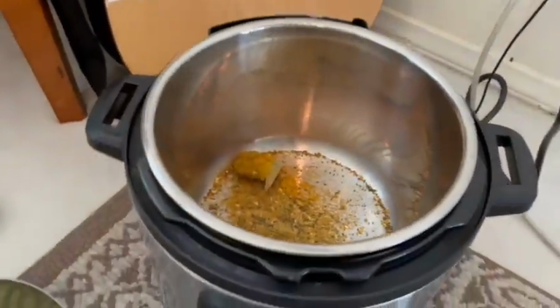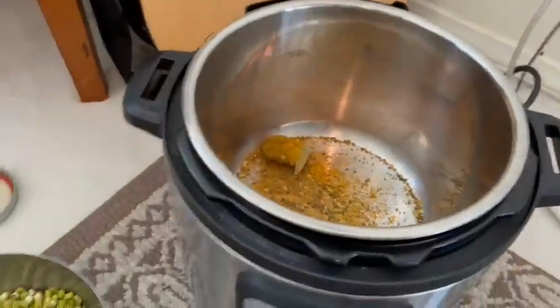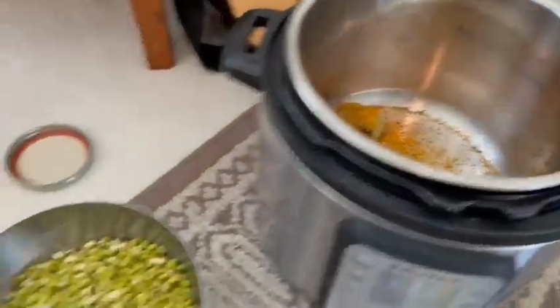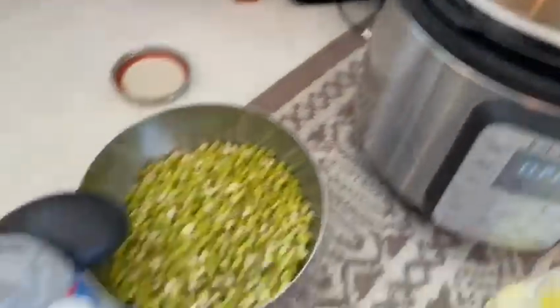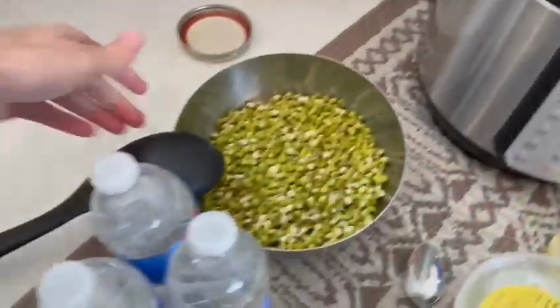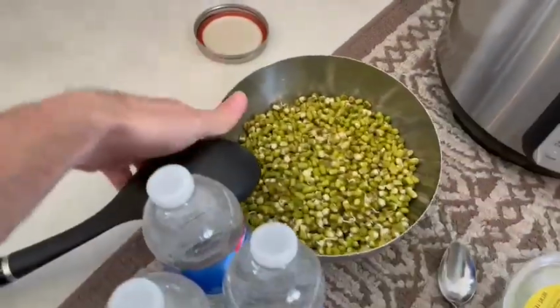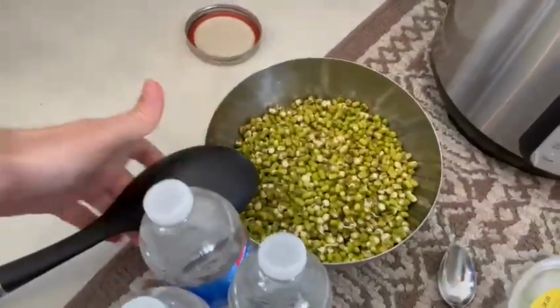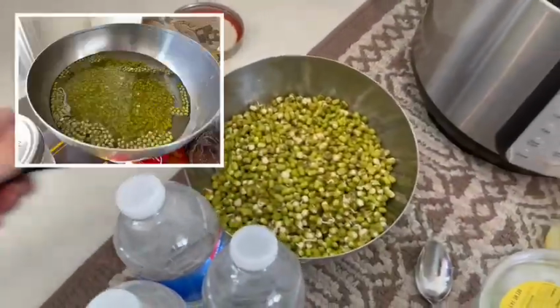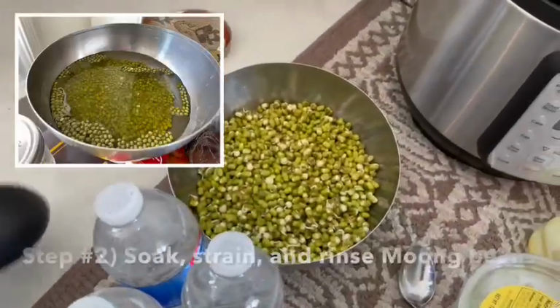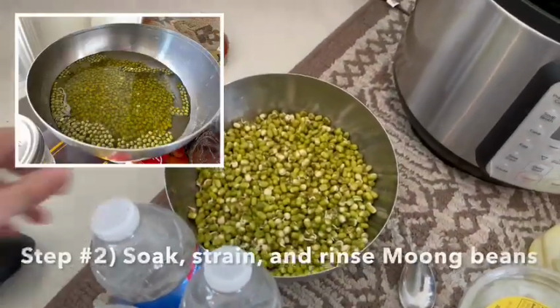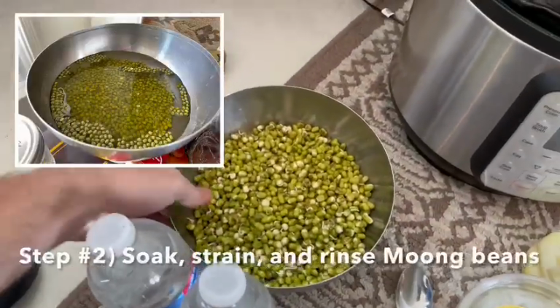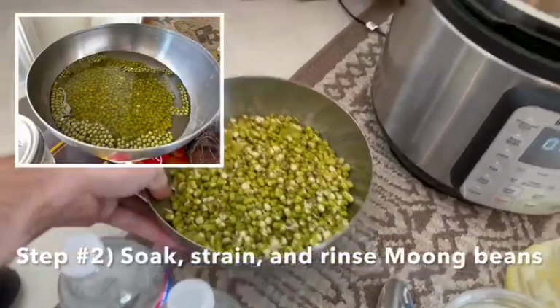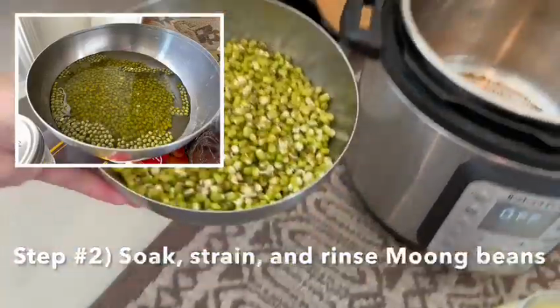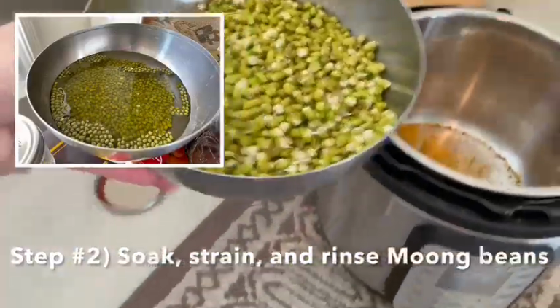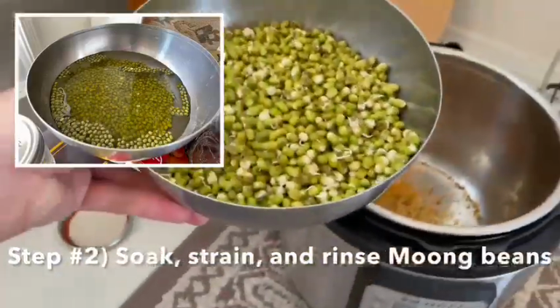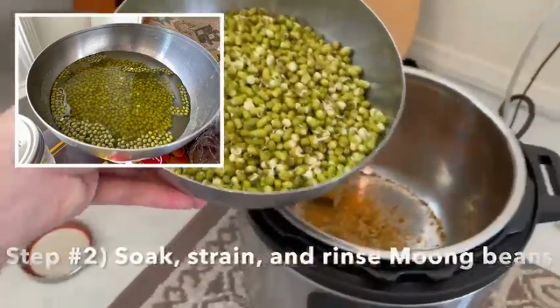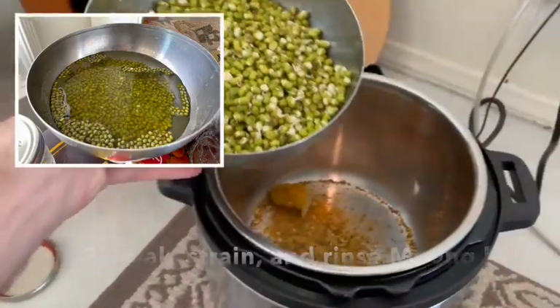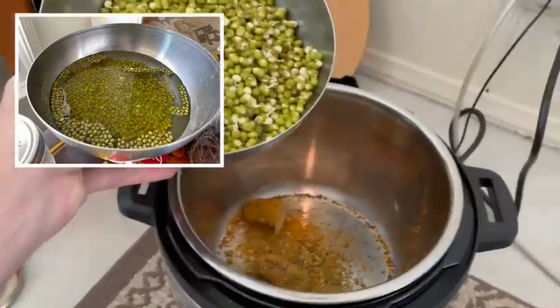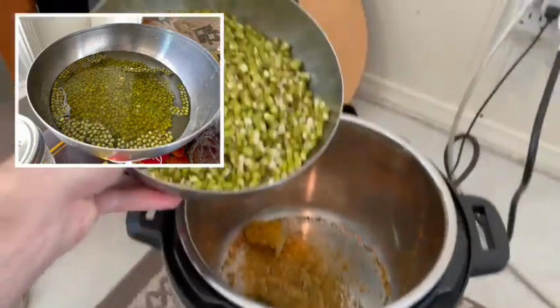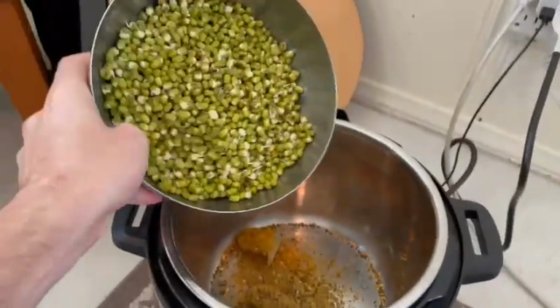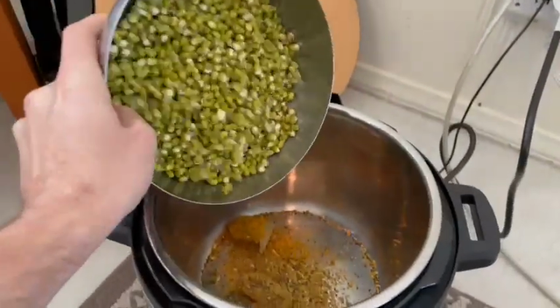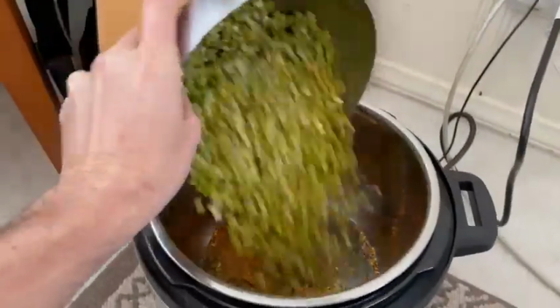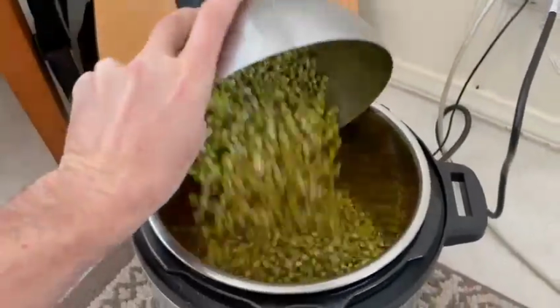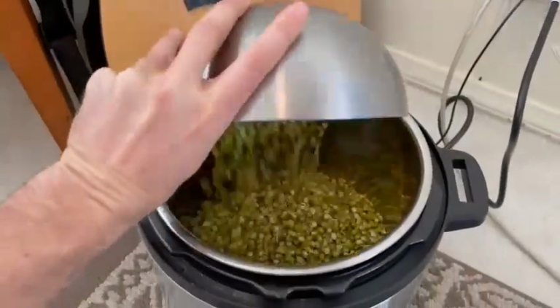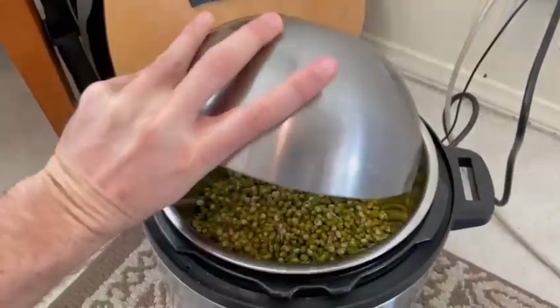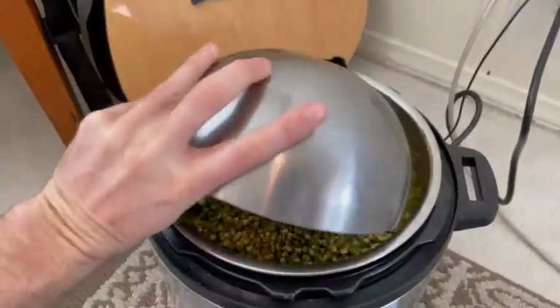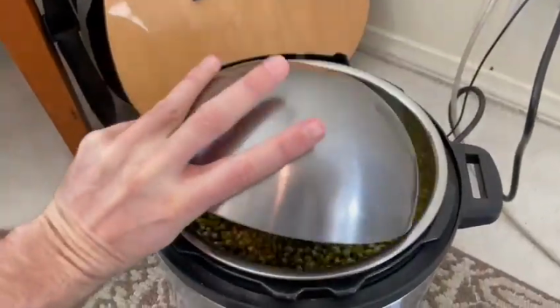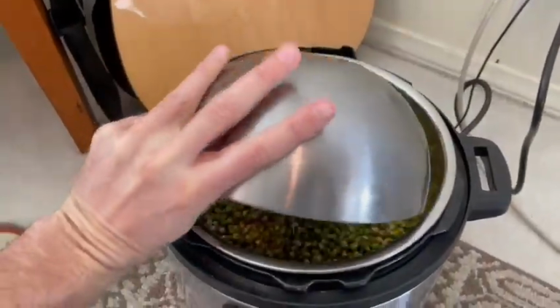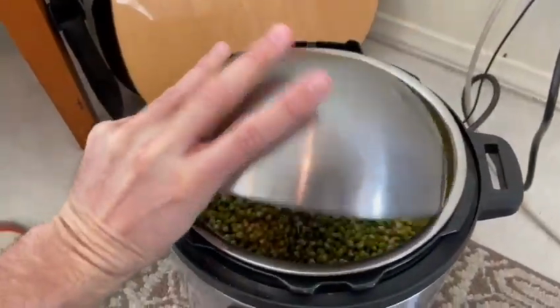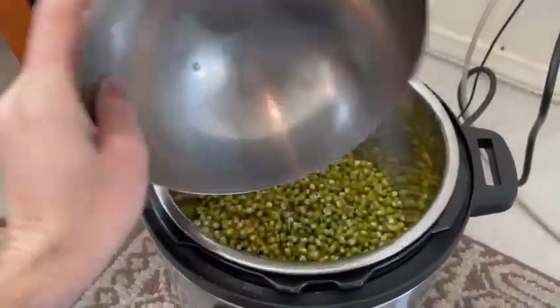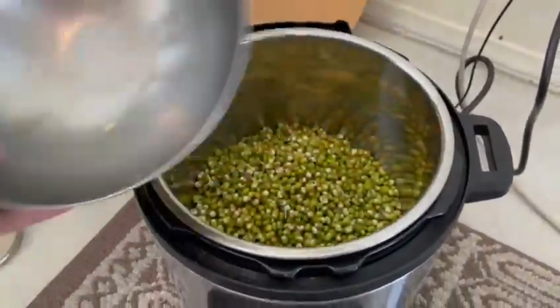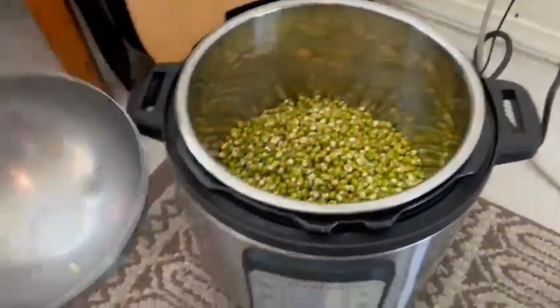Then the mung beans — I soak overnight. They get bigger, they get fatter when you soak them overnight. I strain and wash them, then I make sure those are in there.